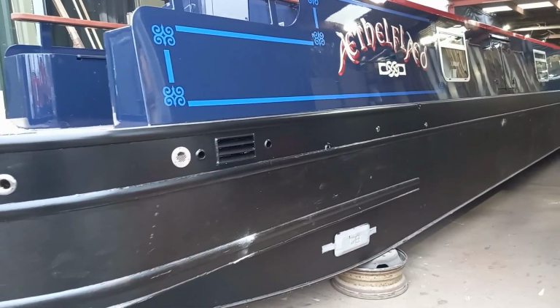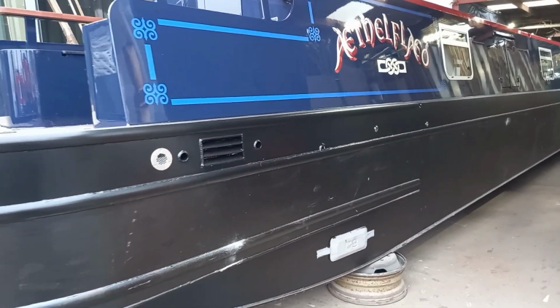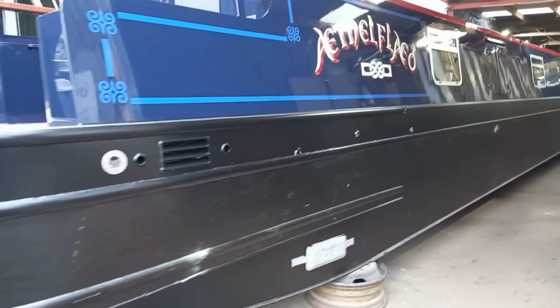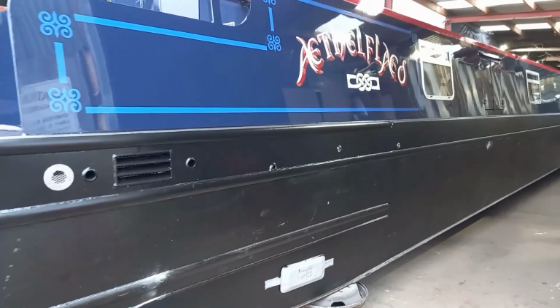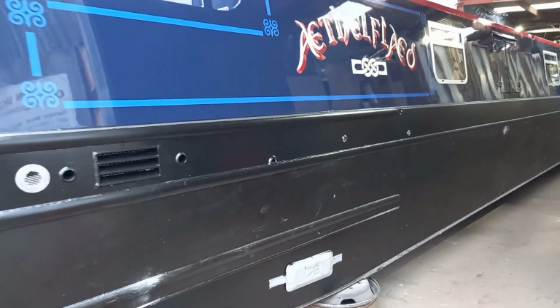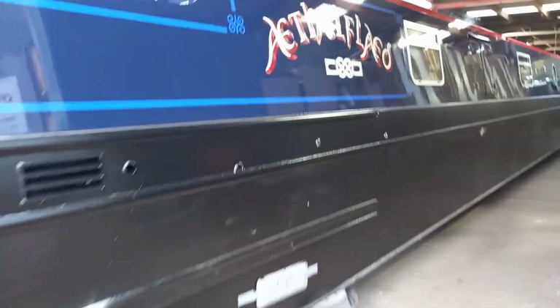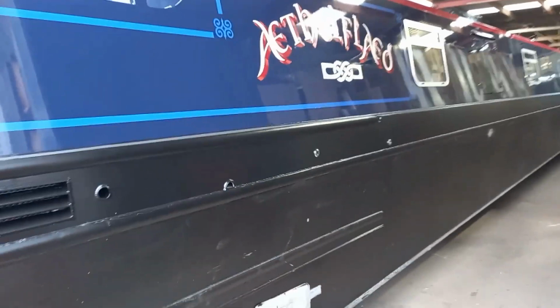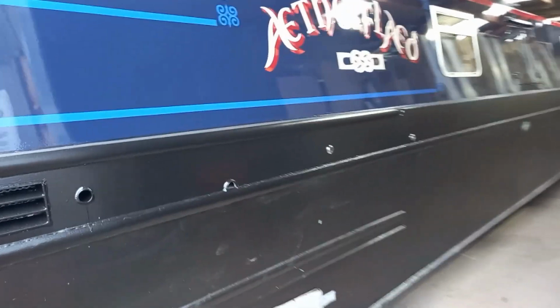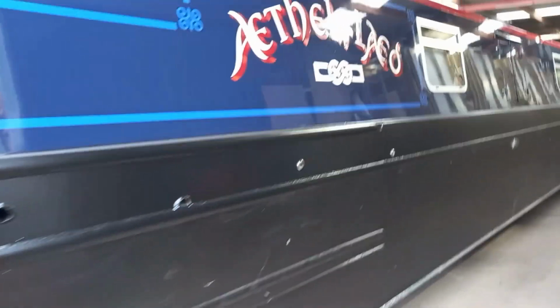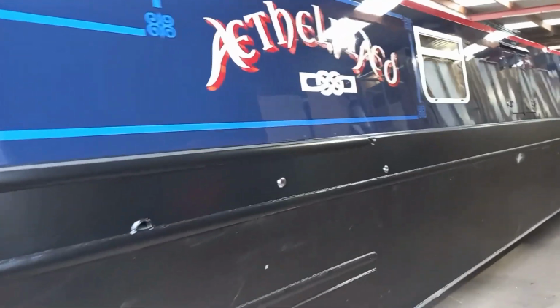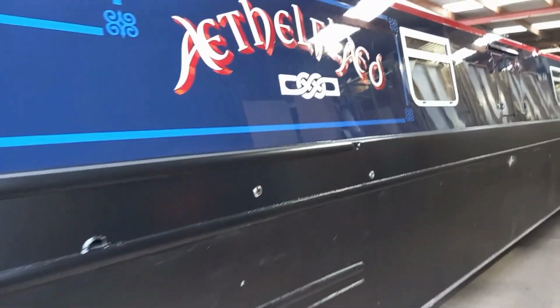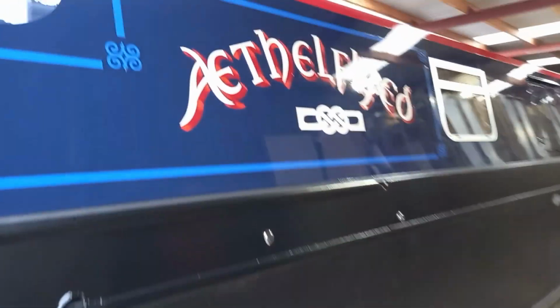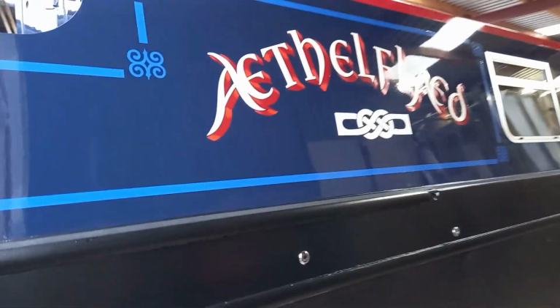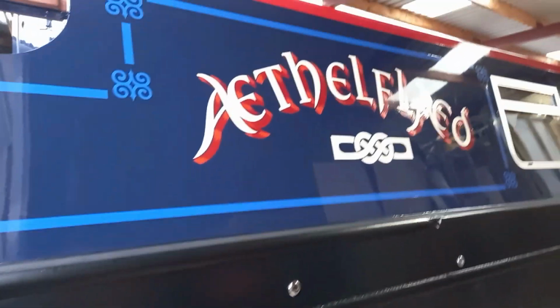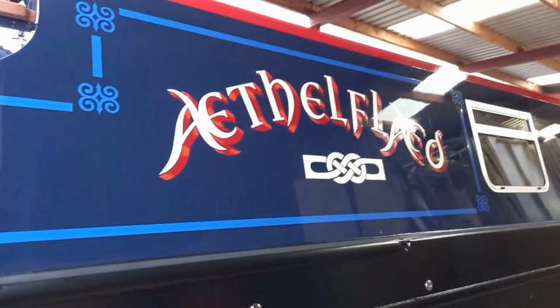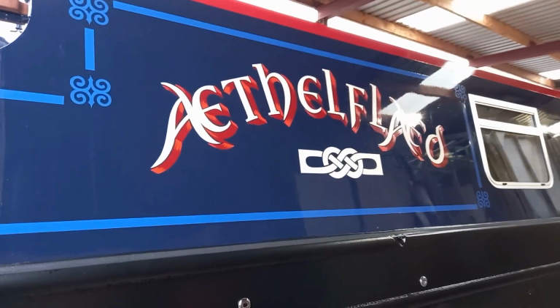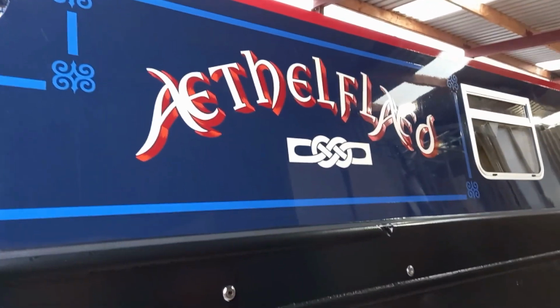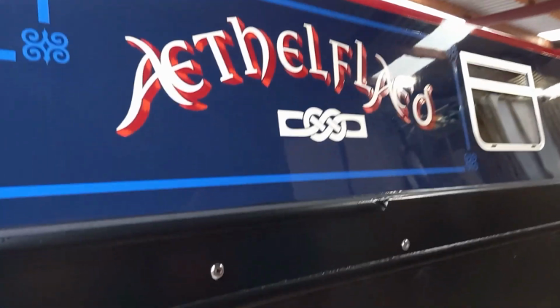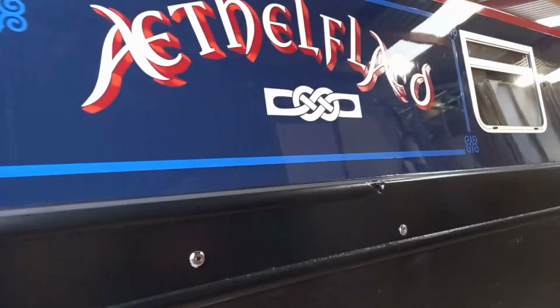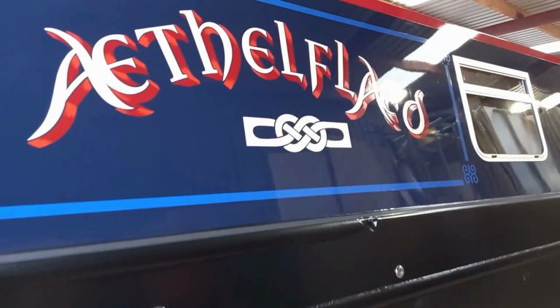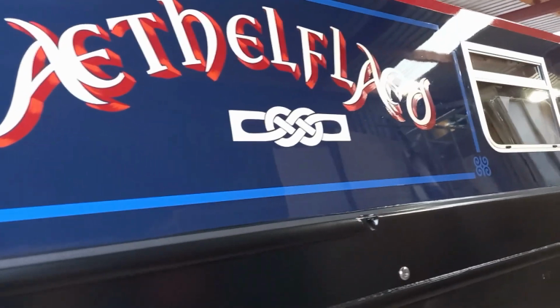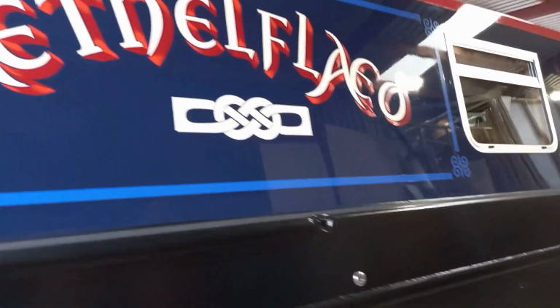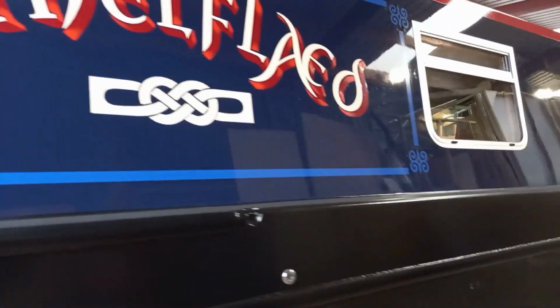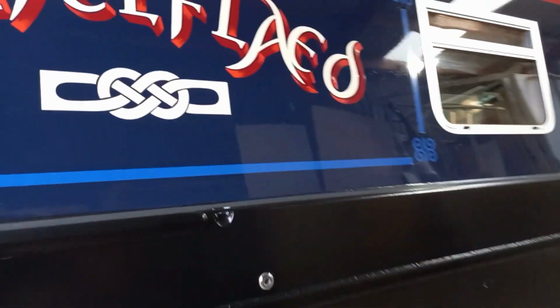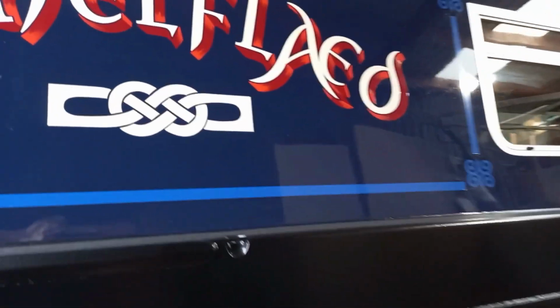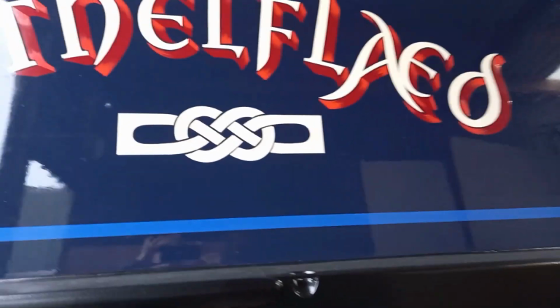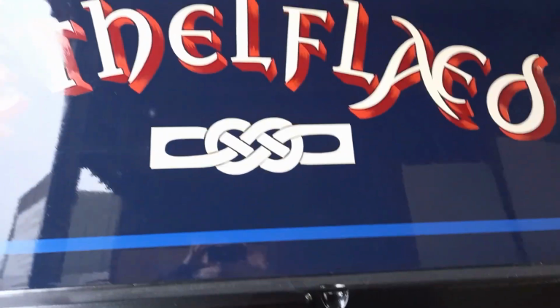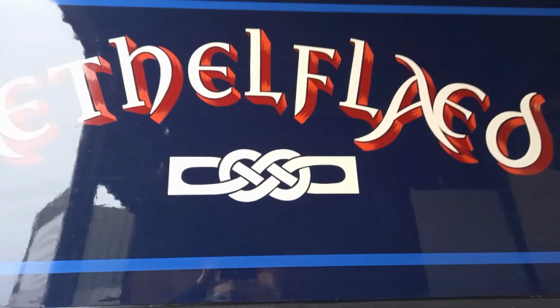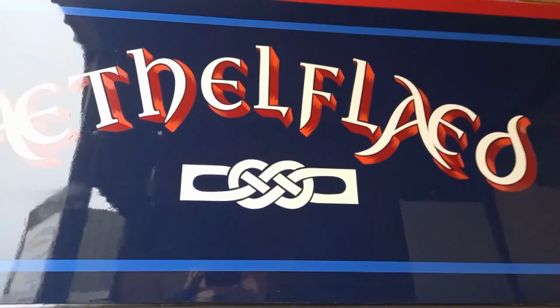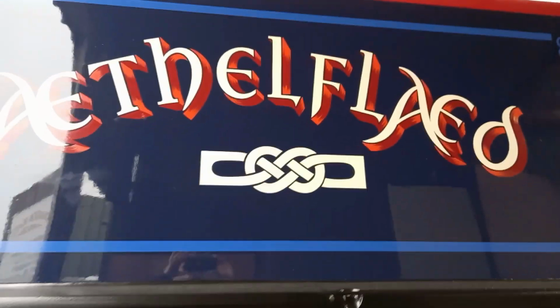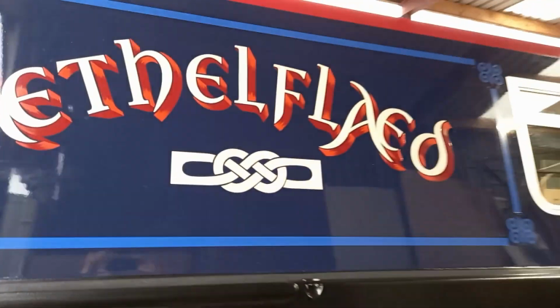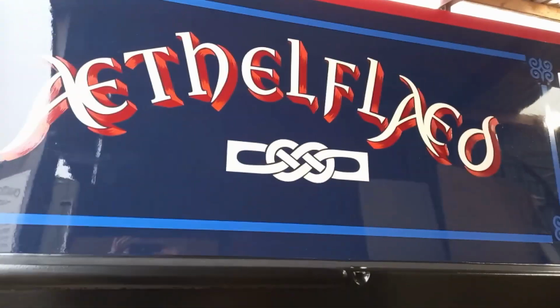She'll go into the water — she hasn't been in the water yet. So she'll go in and the ballast will be adjusted. This is the first time we've actually had a good shot of the artwork on Ethel Fled.